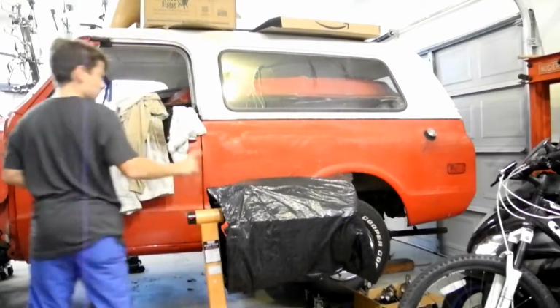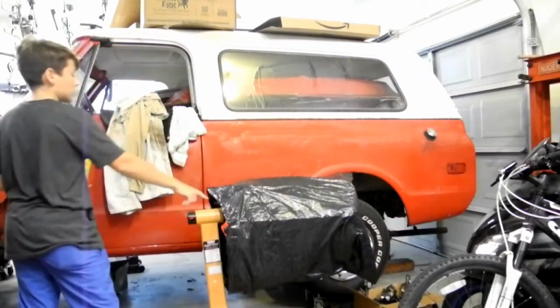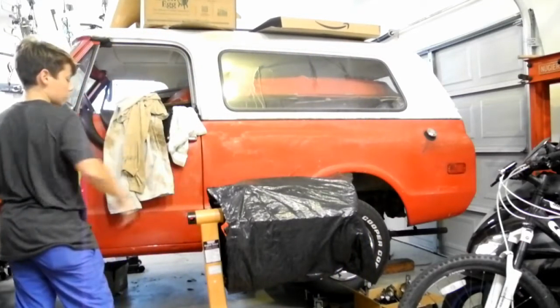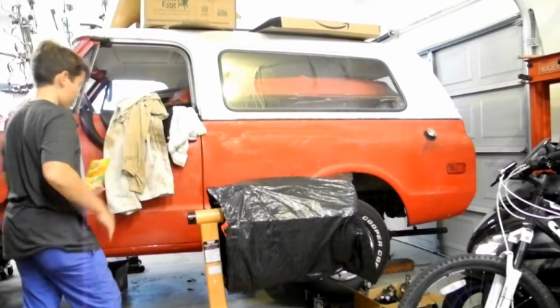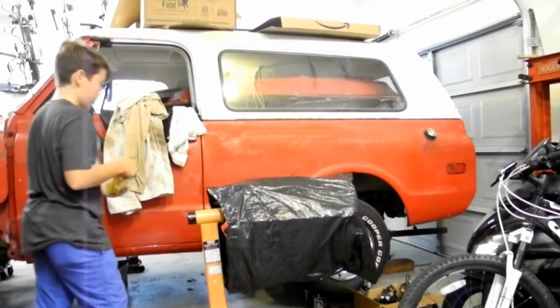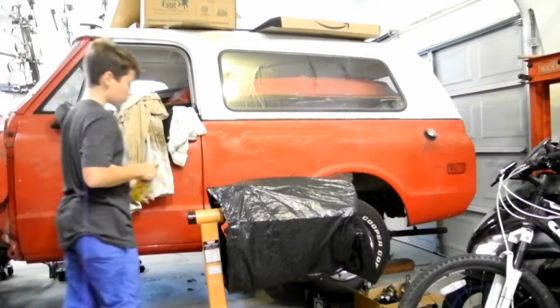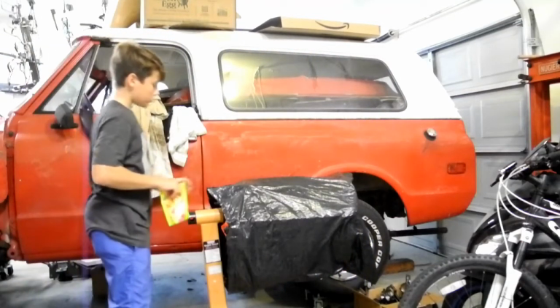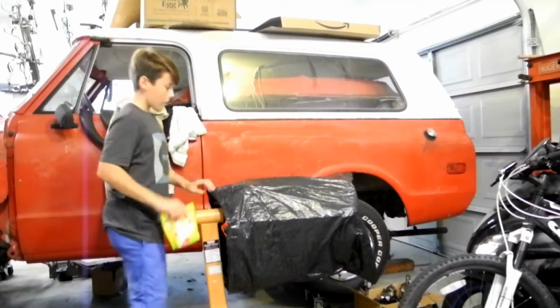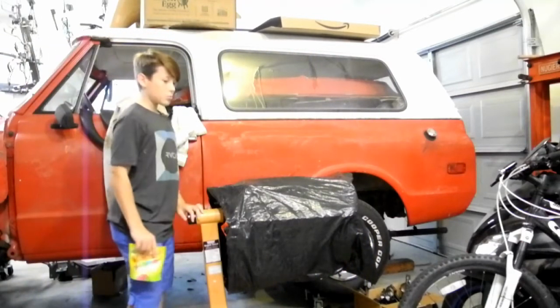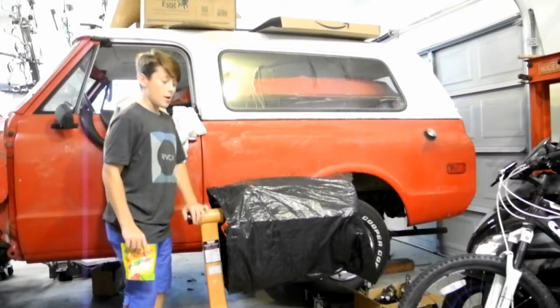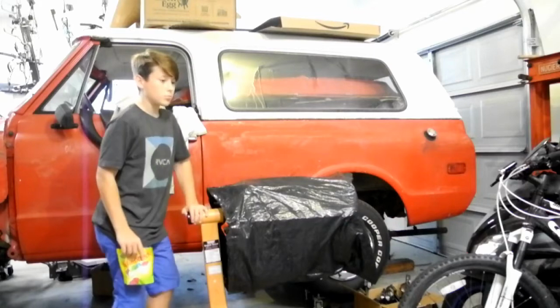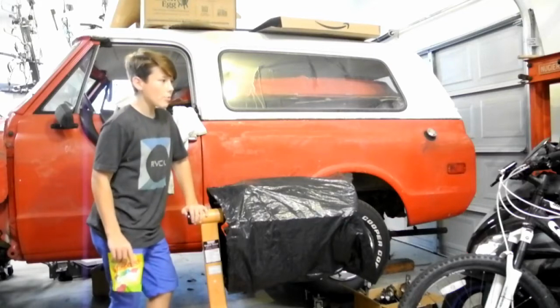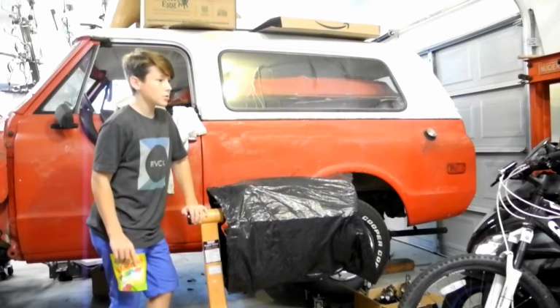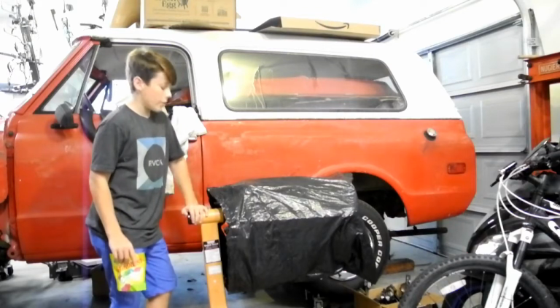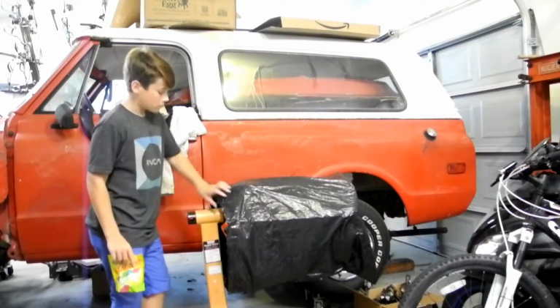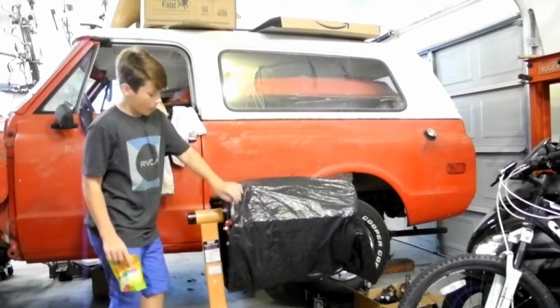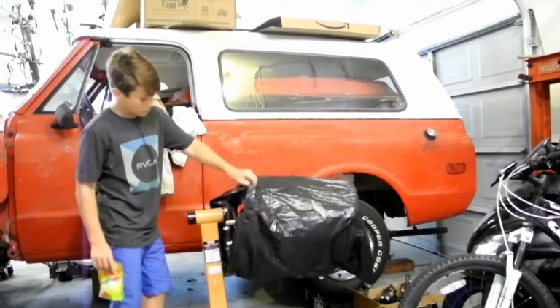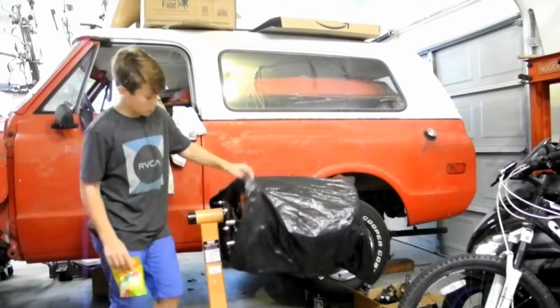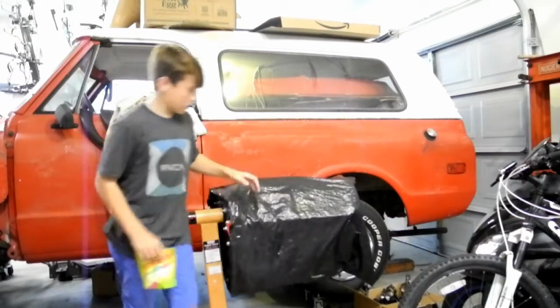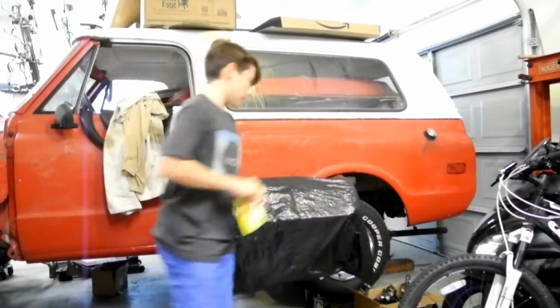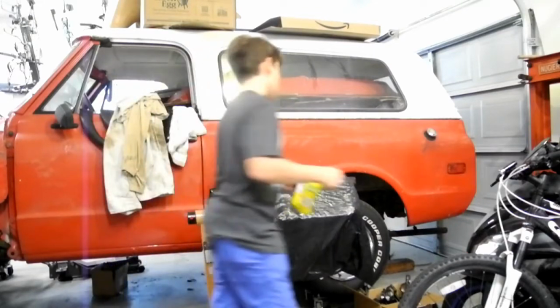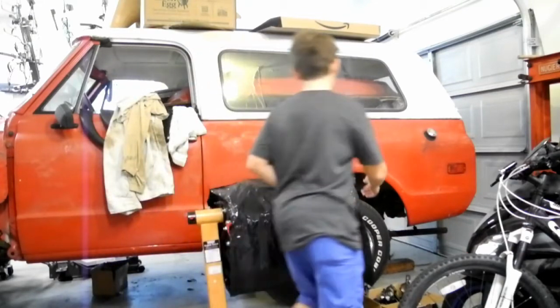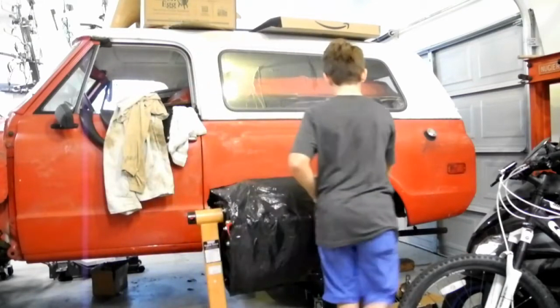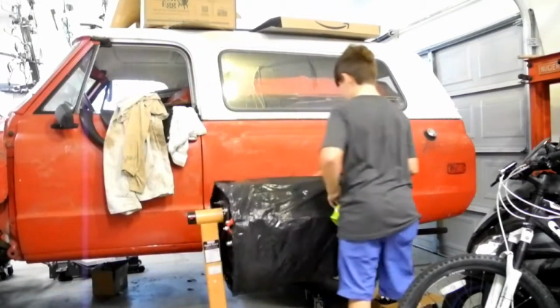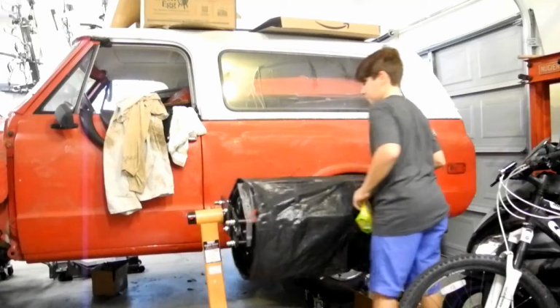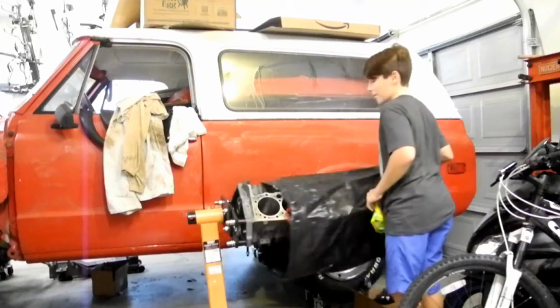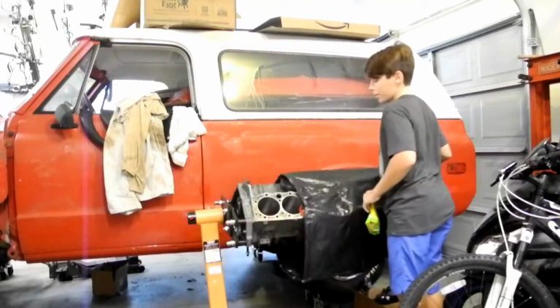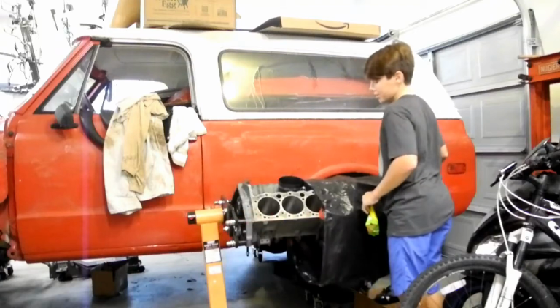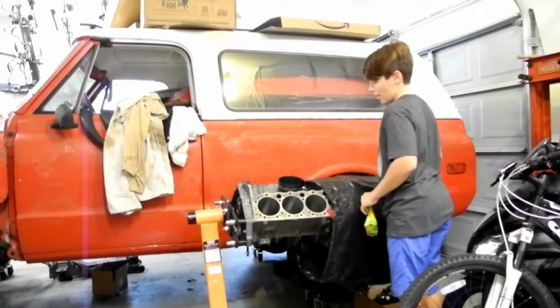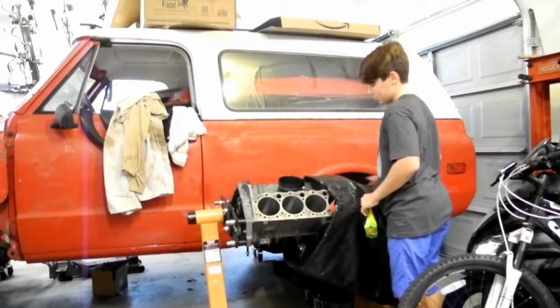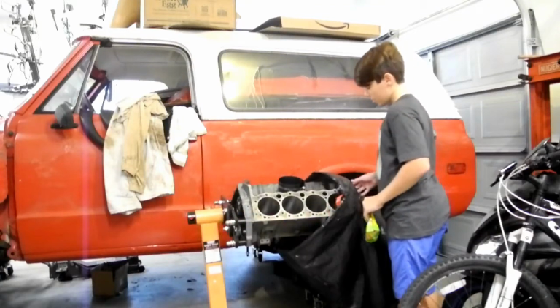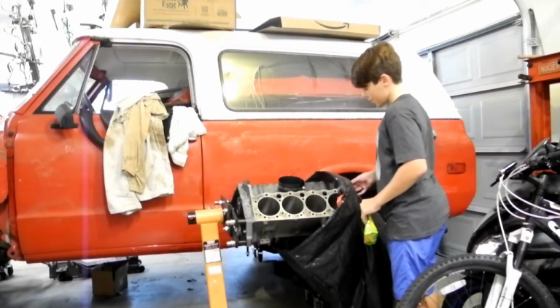This is the engine we're going to be putting in it. It's a 350.